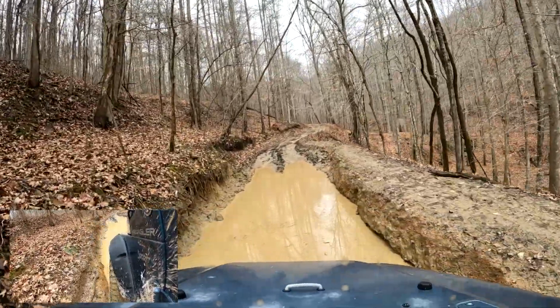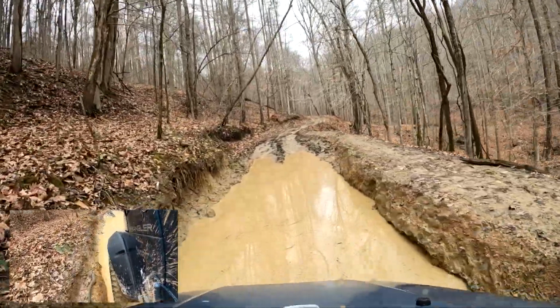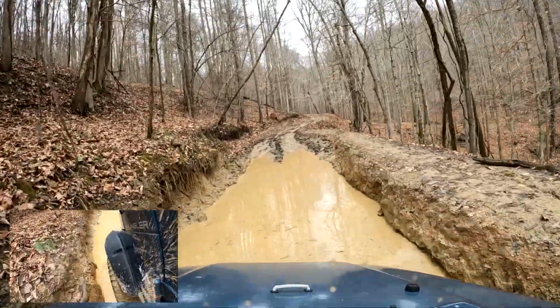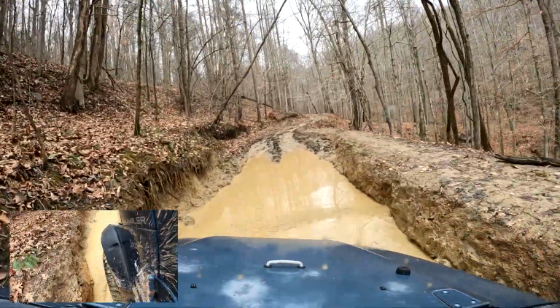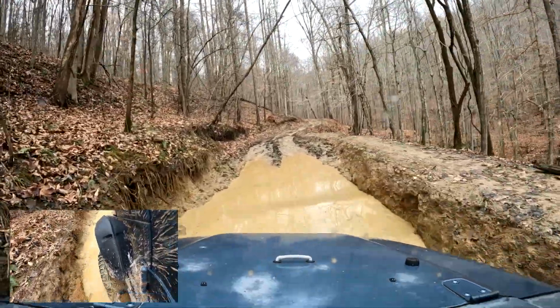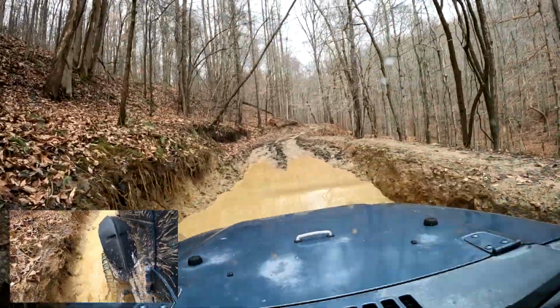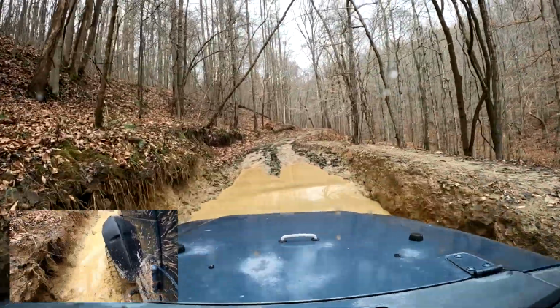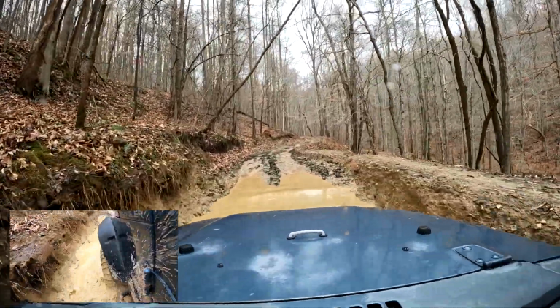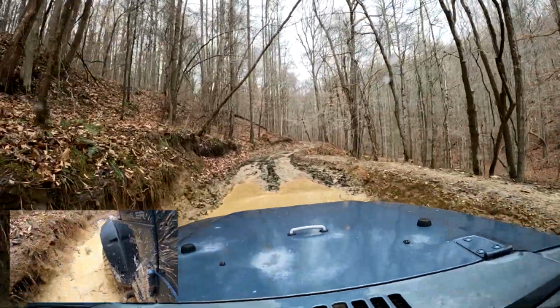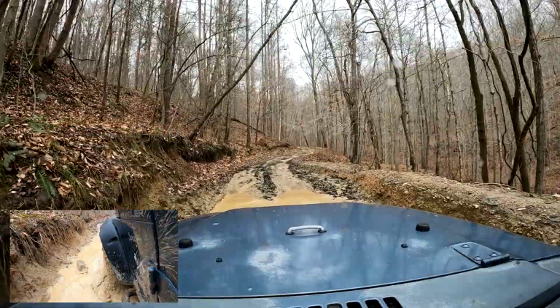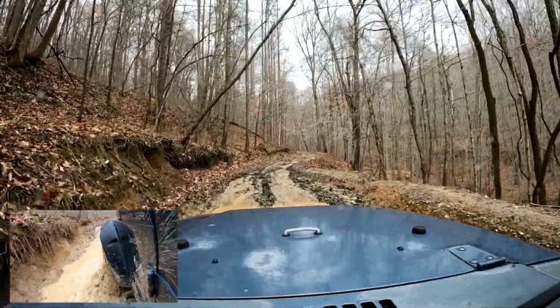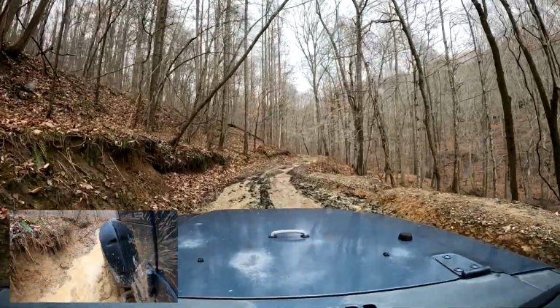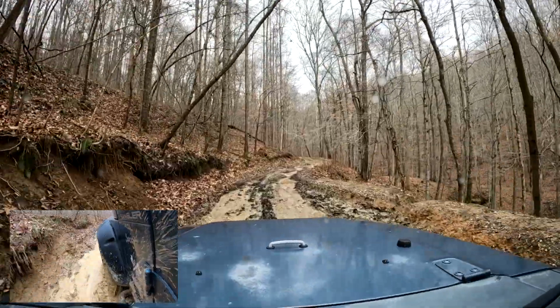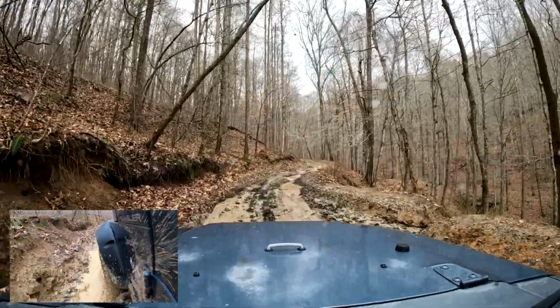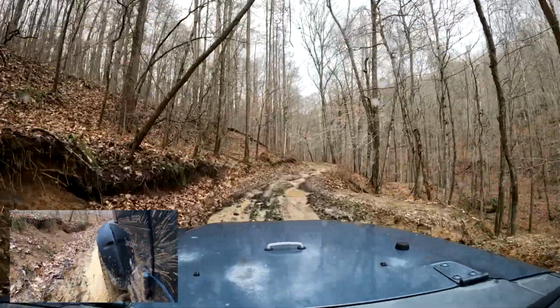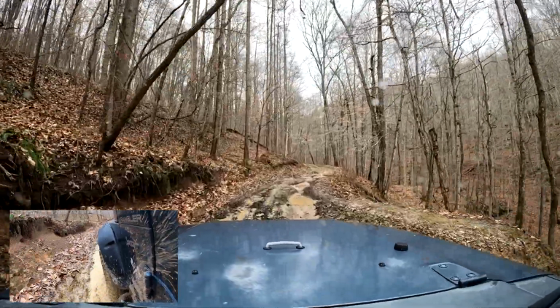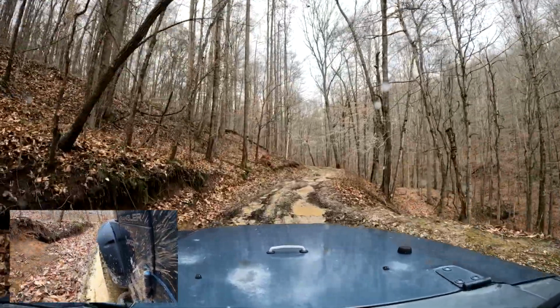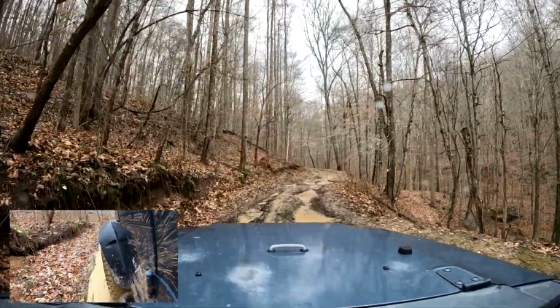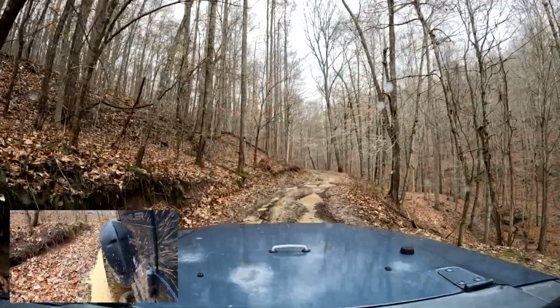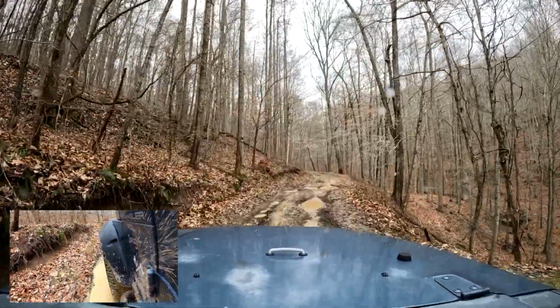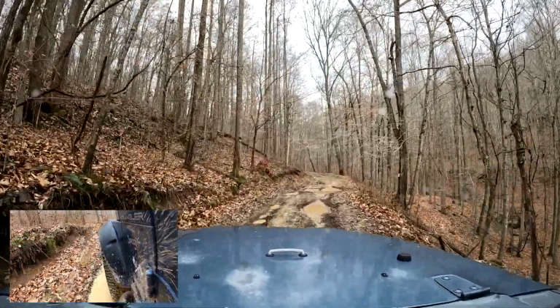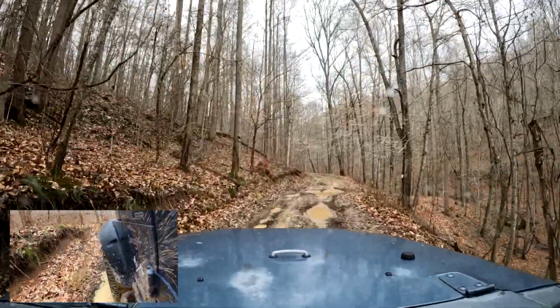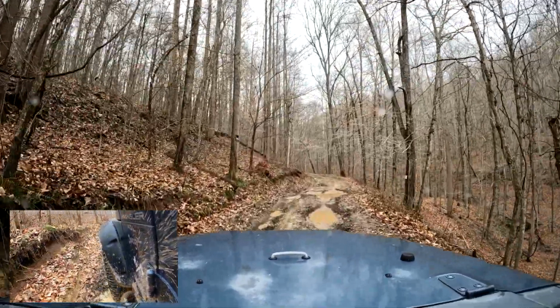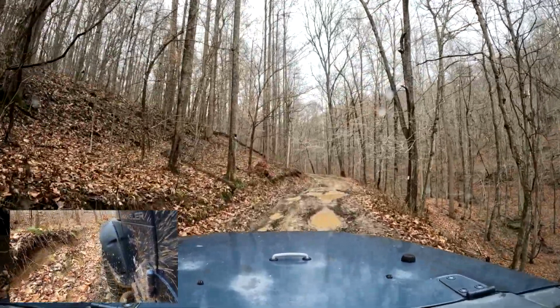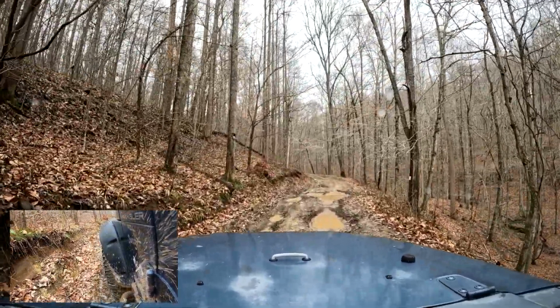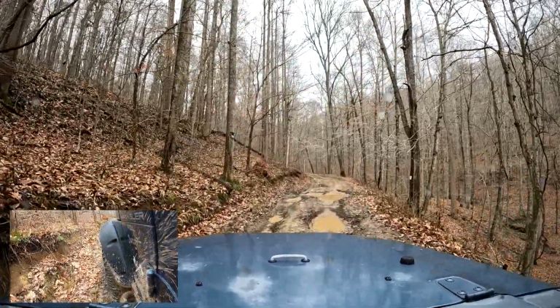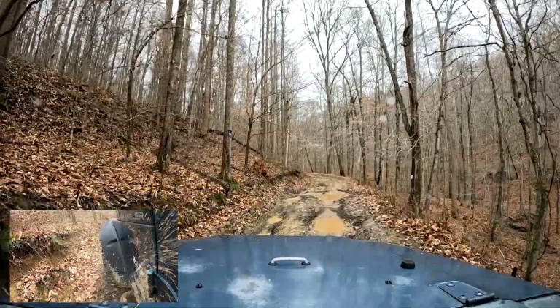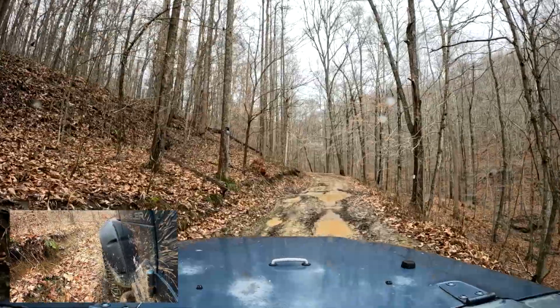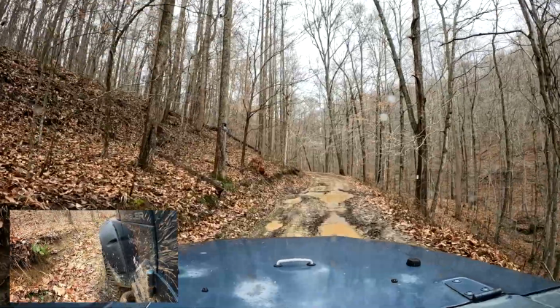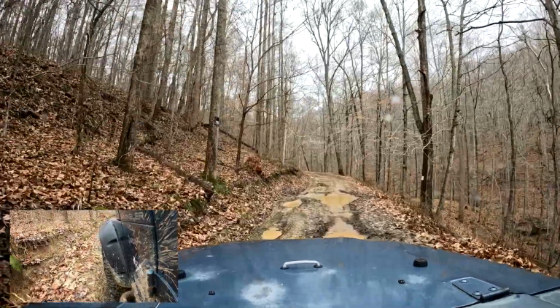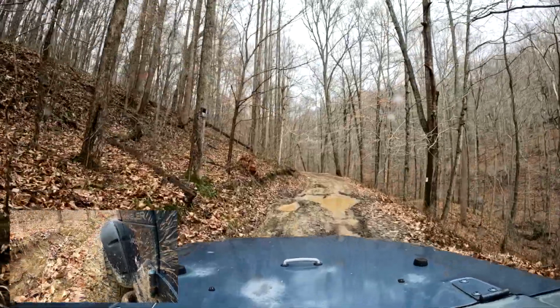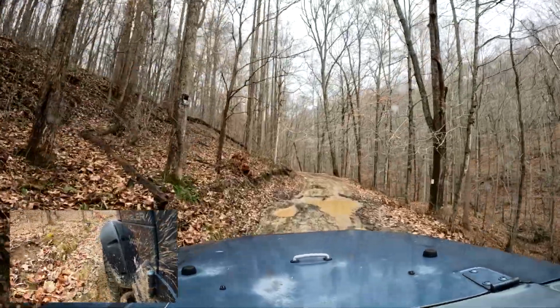And then you get to the end. This is a fairly deep spot here — I had forgotten about this one. The water wasn't that deep, but it was kind of a little drop-off on the front end of it.